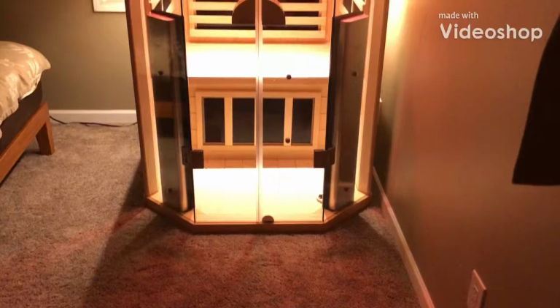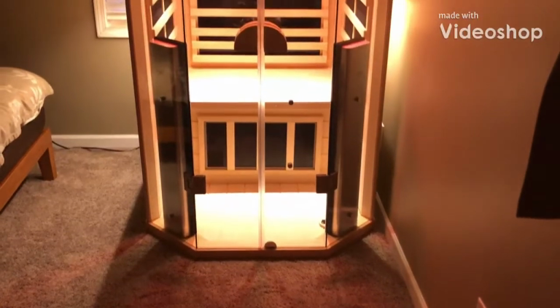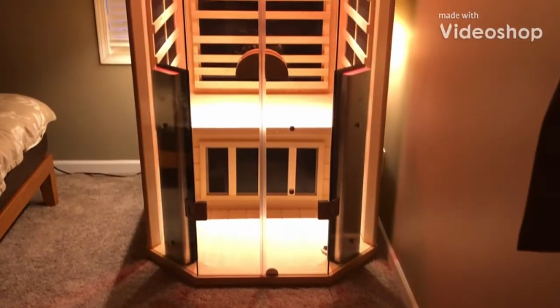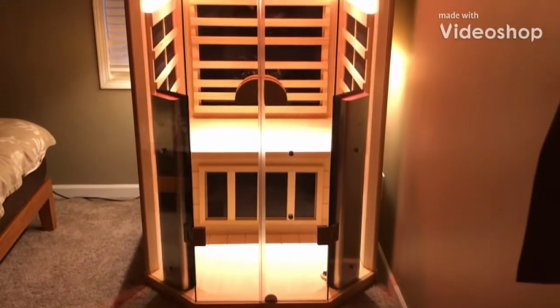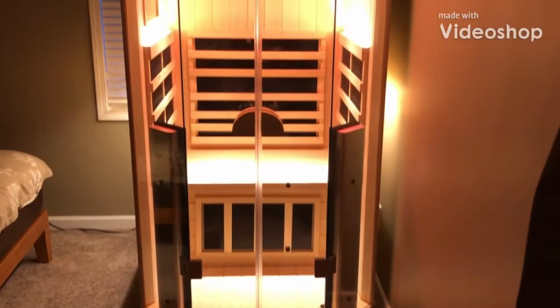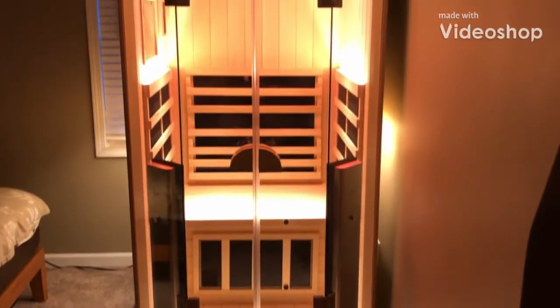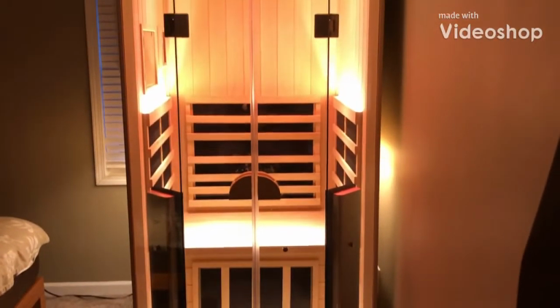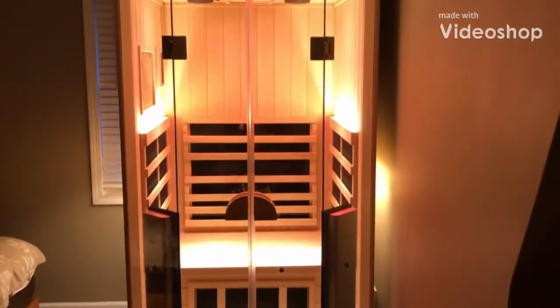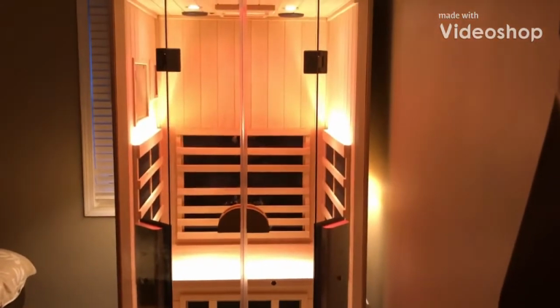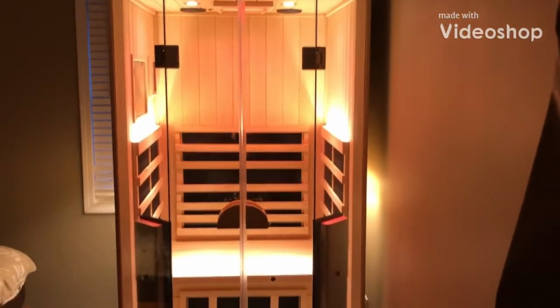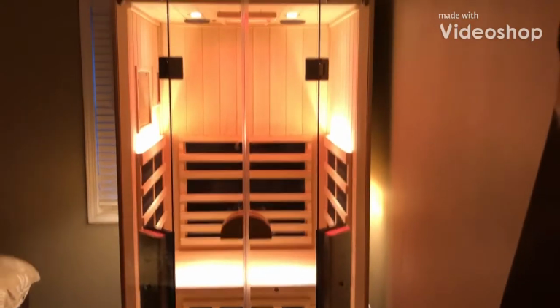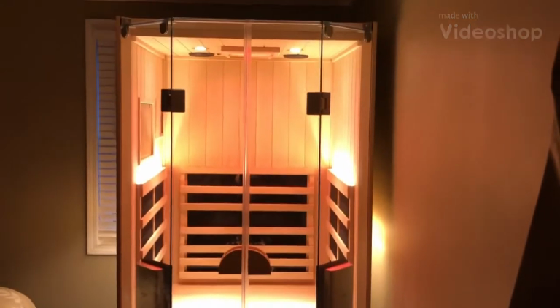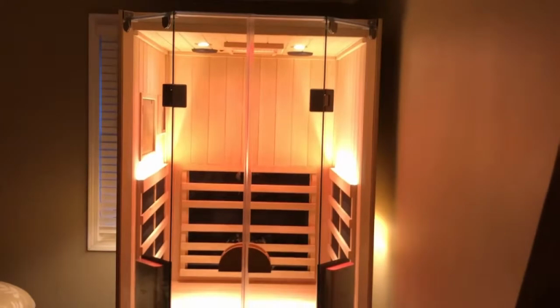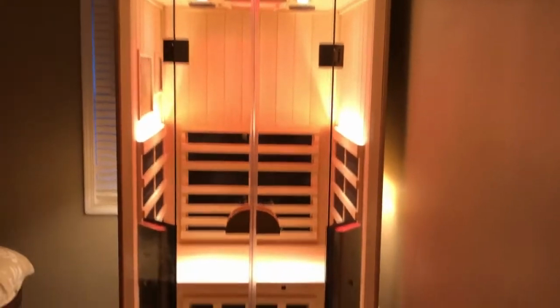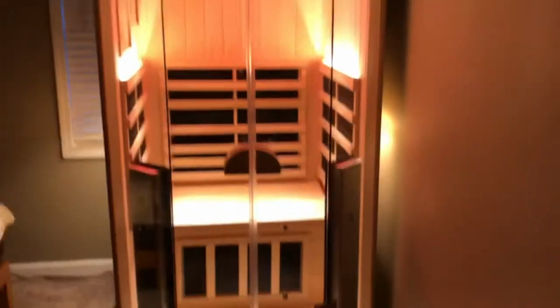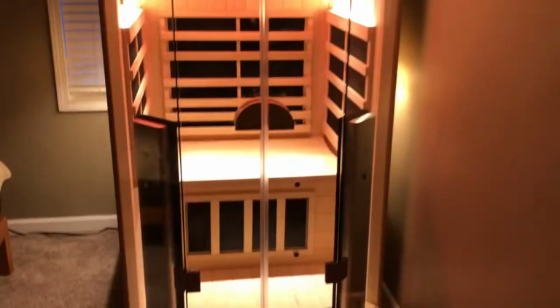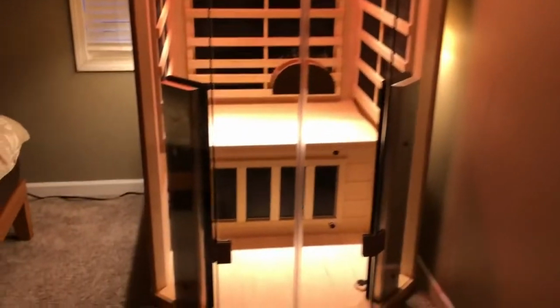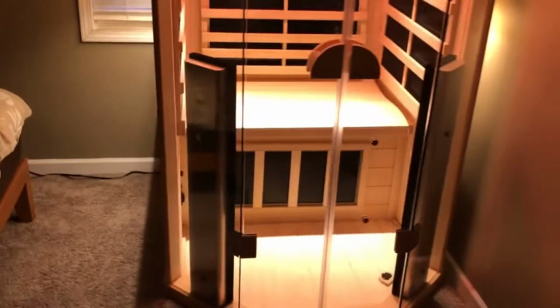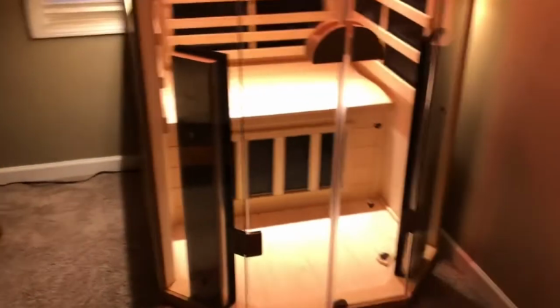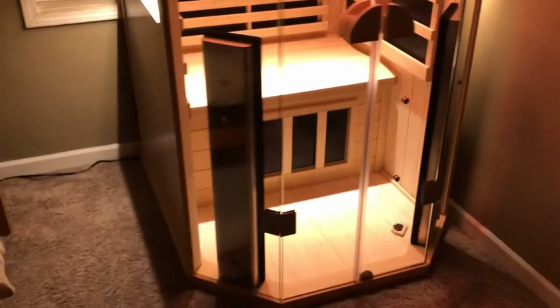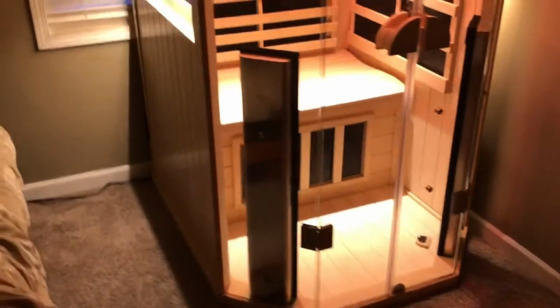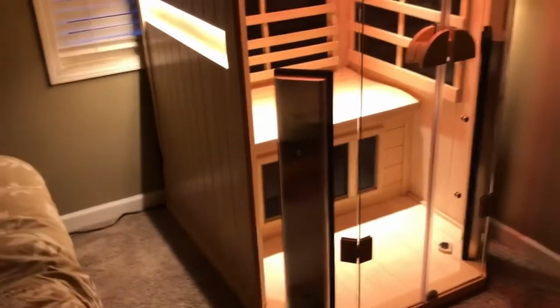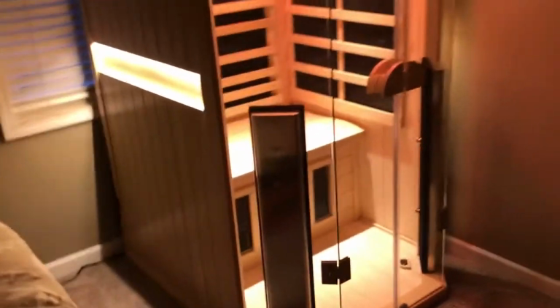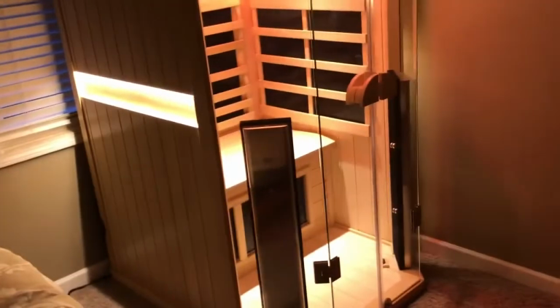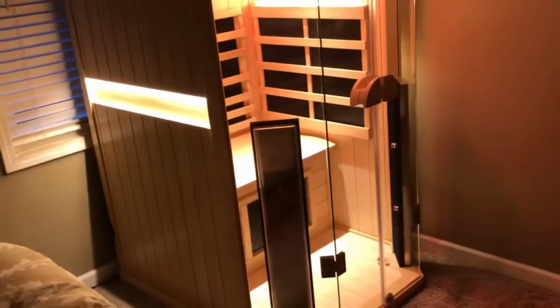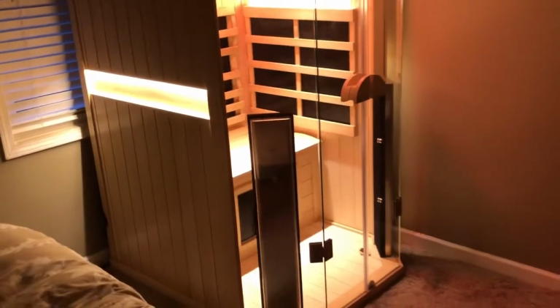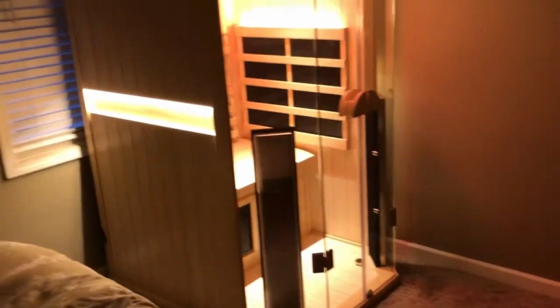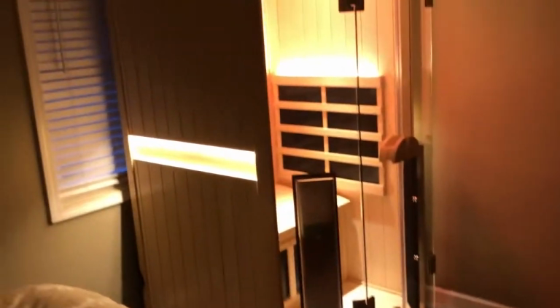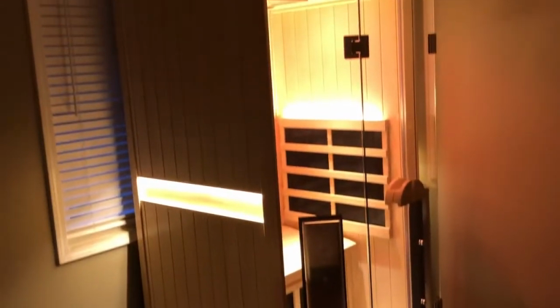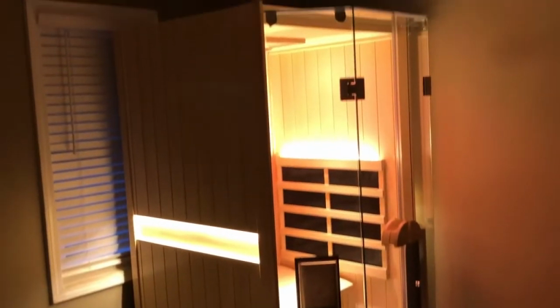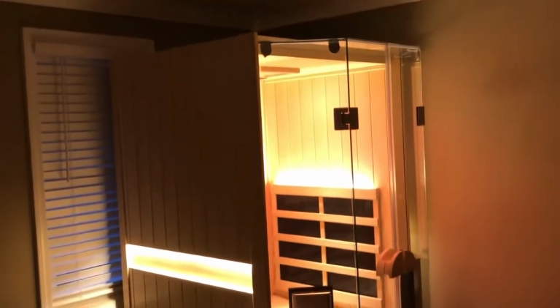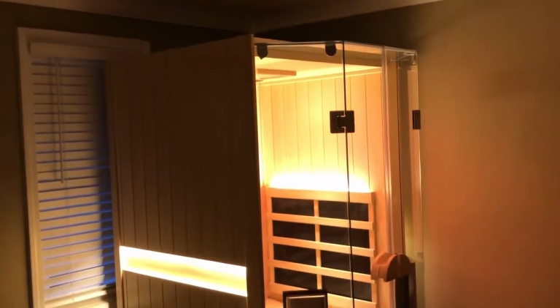Quick review of our Clearlight Sauna. We are 100% satisfied with this product. This is a single occupancy, full spectrum infrared sauna. Fits perfectly in the corner of our bedroom, which is where we wanted it.